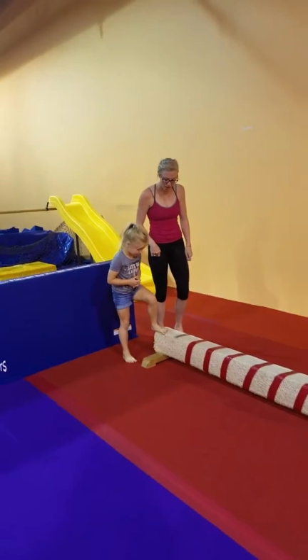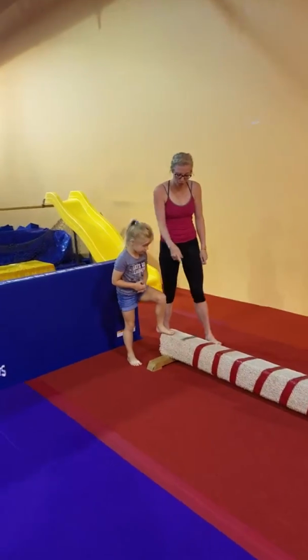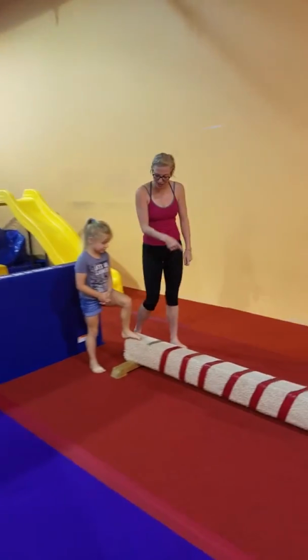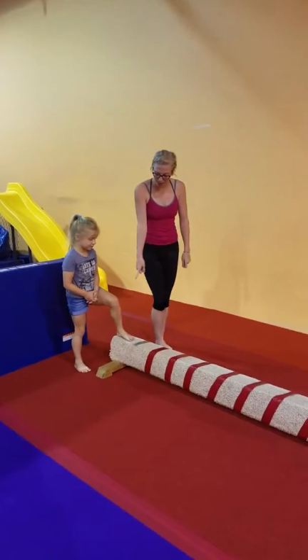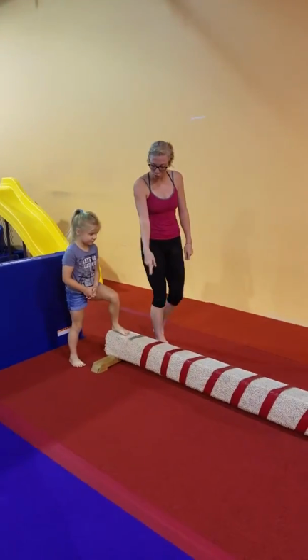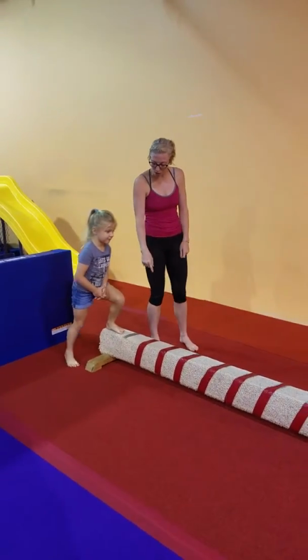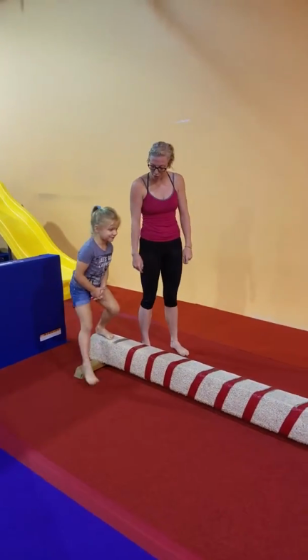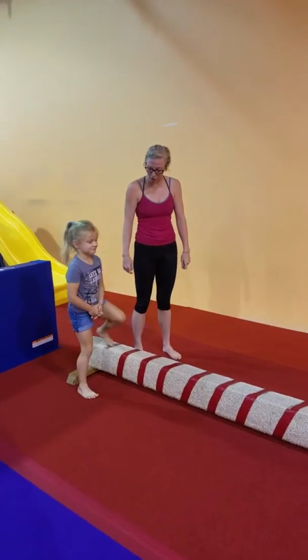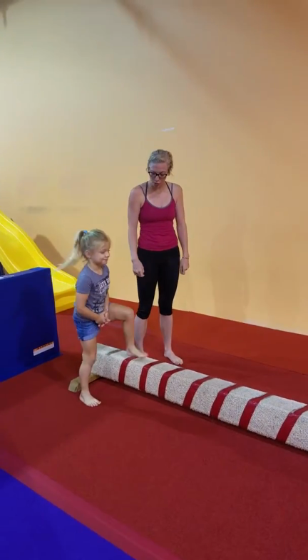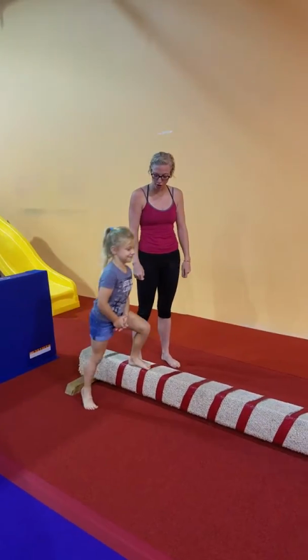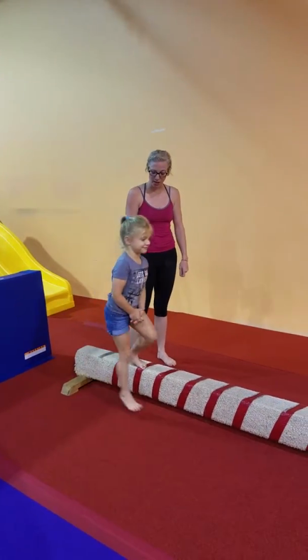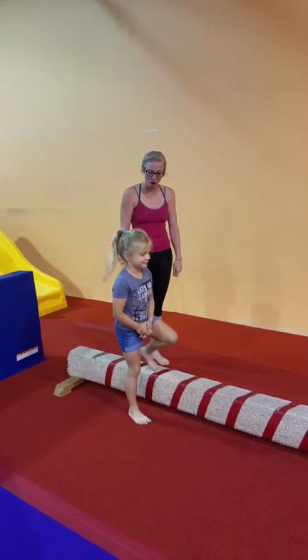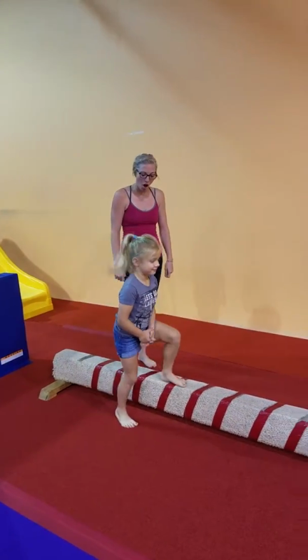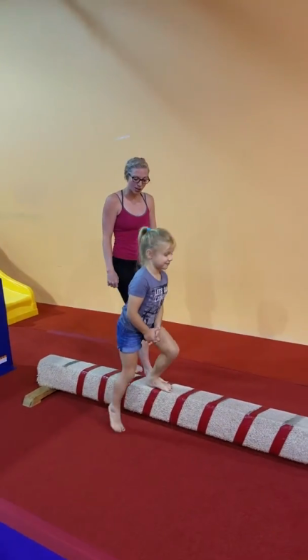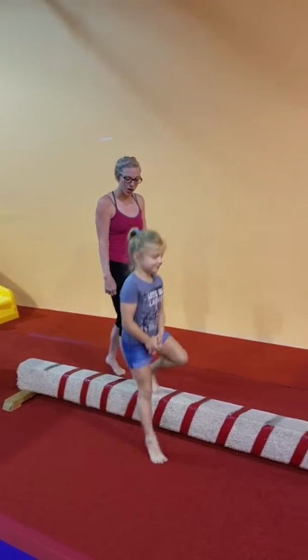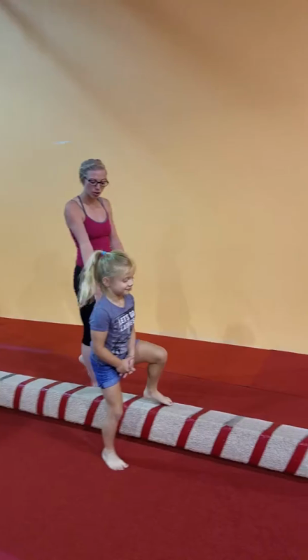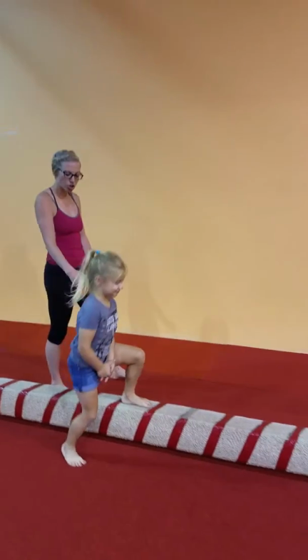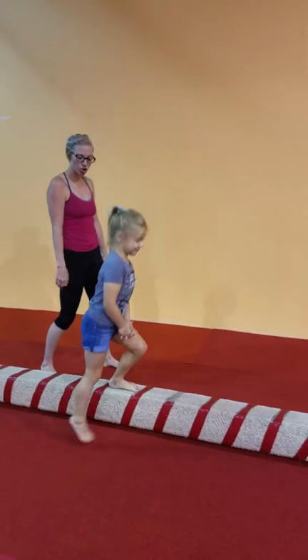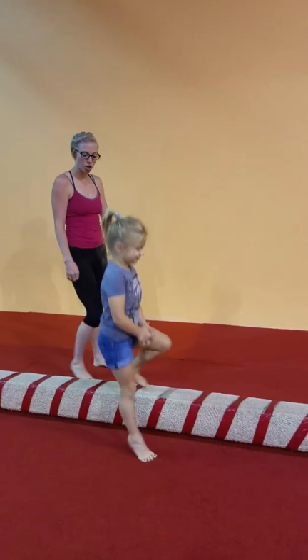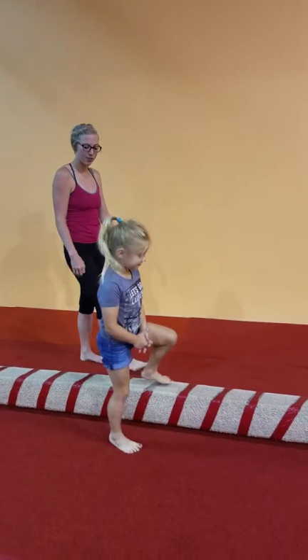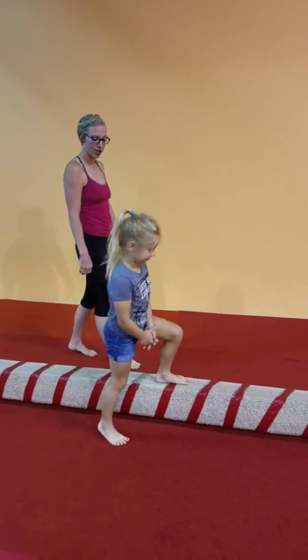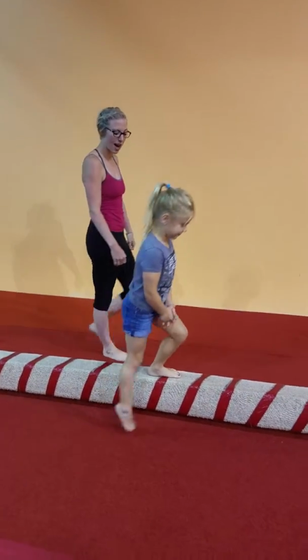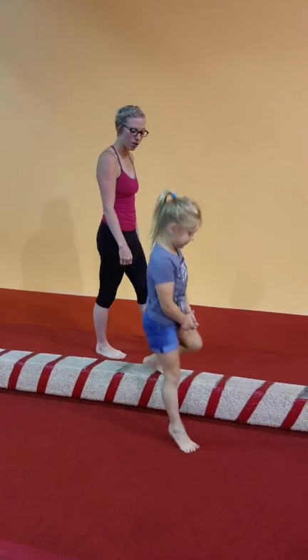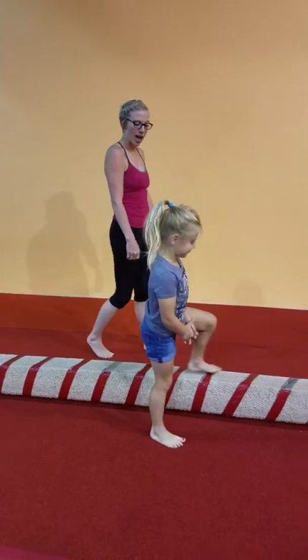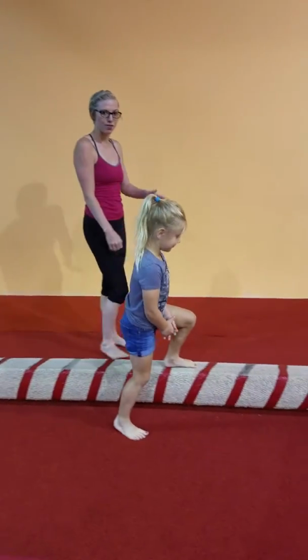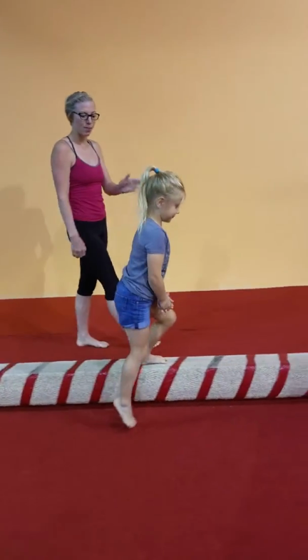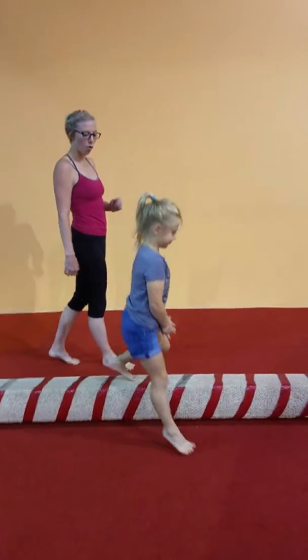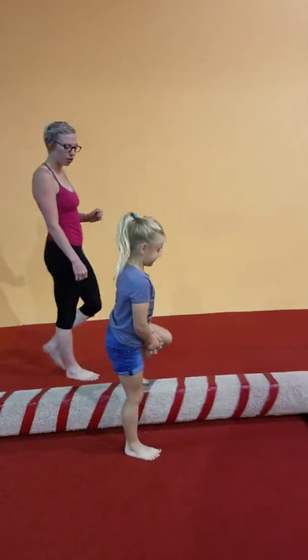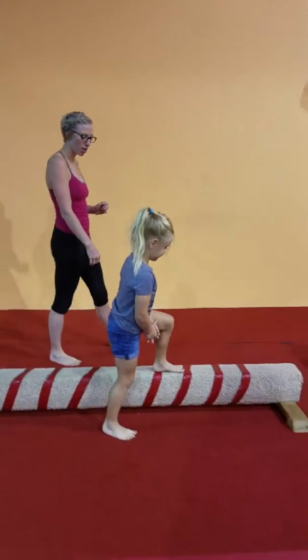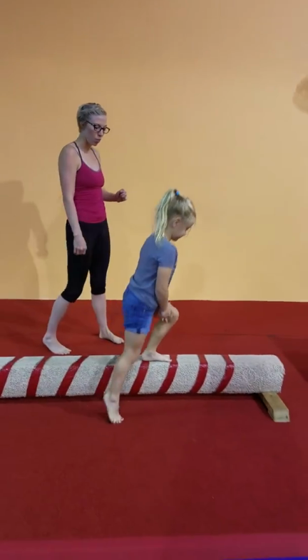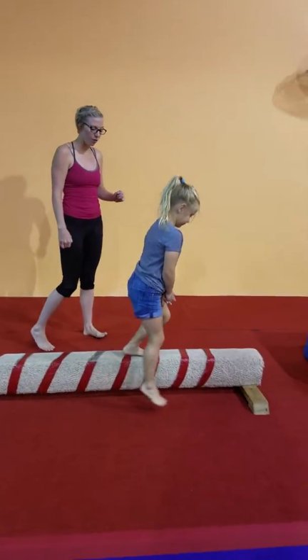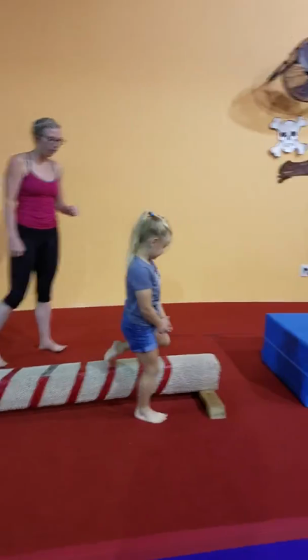We're going to do the same thing where you're walking one foot on the ground, one foot on the beam. Awesome. So here she's just starting to figure it out, and she's keeping one foot on and one foot off.